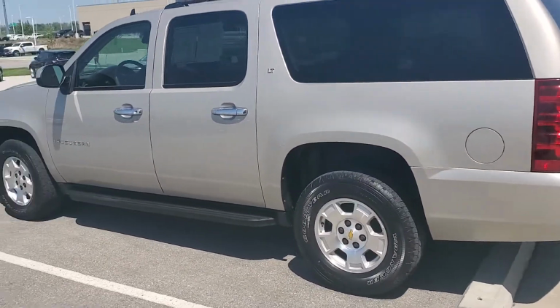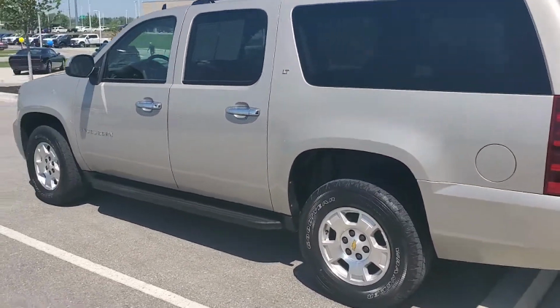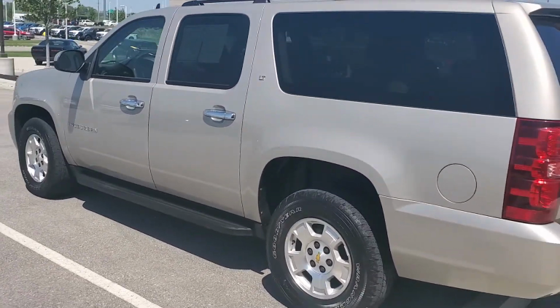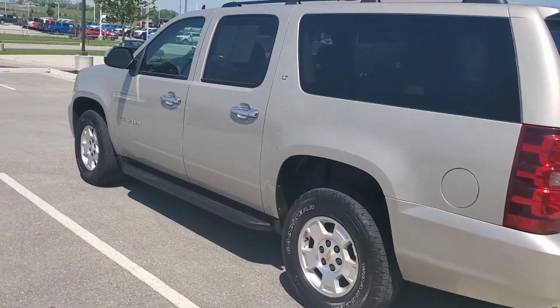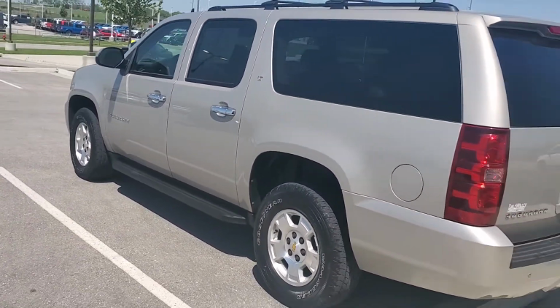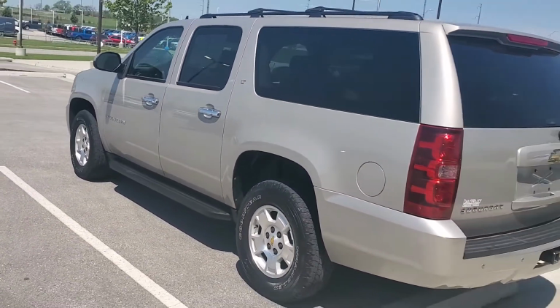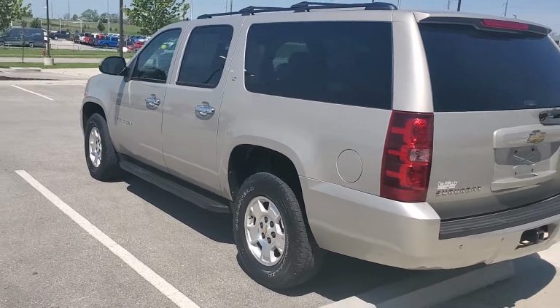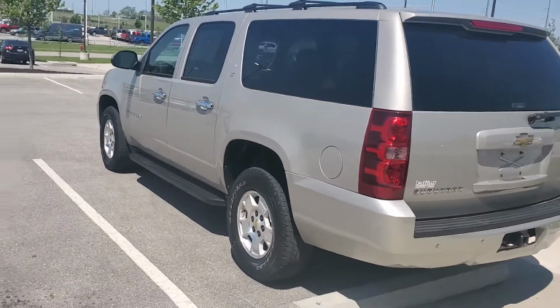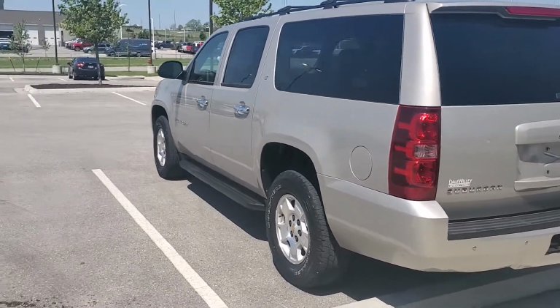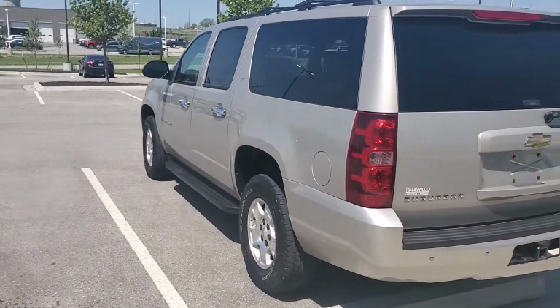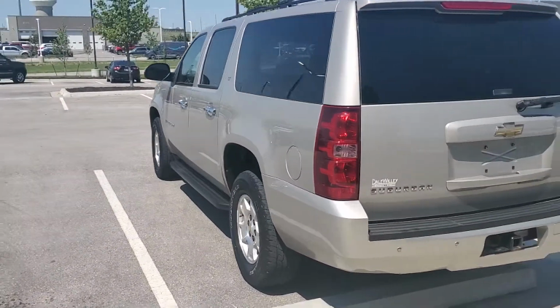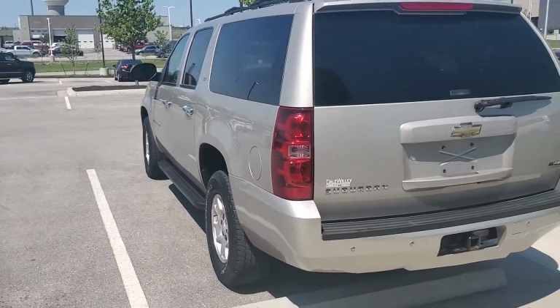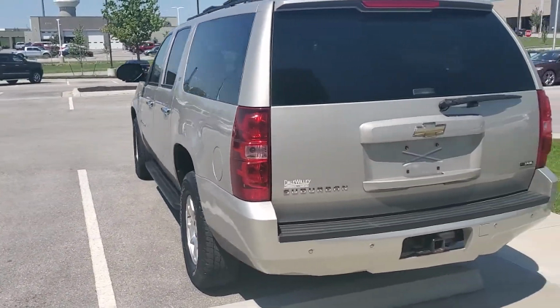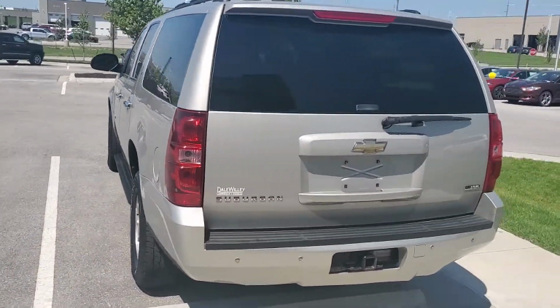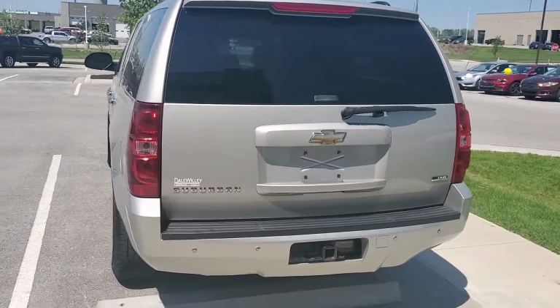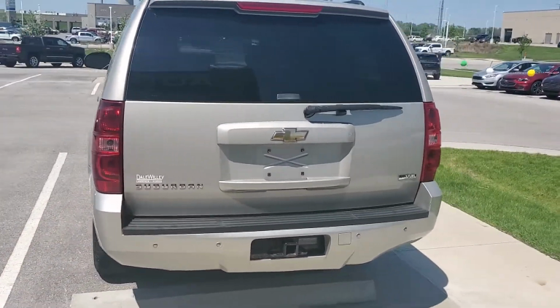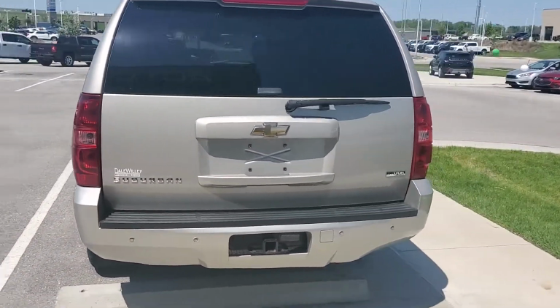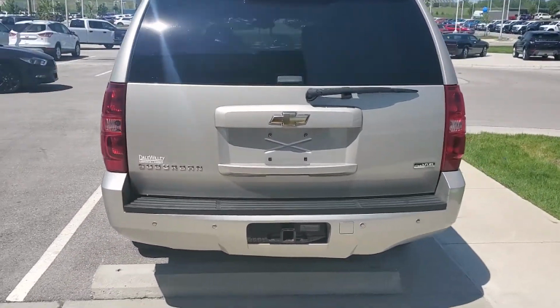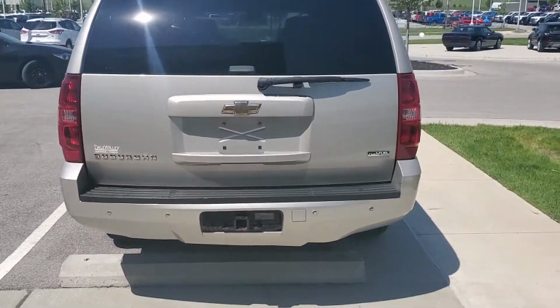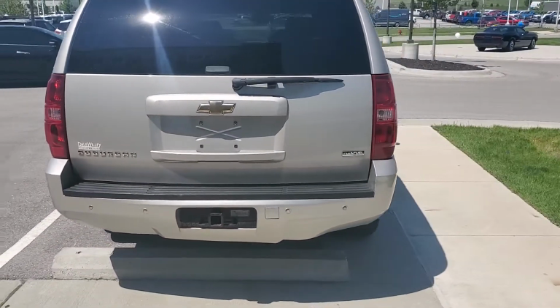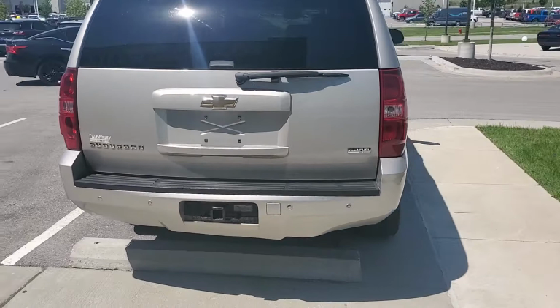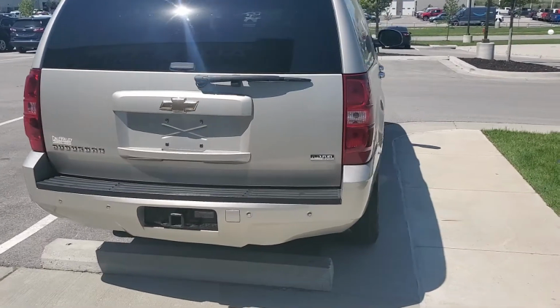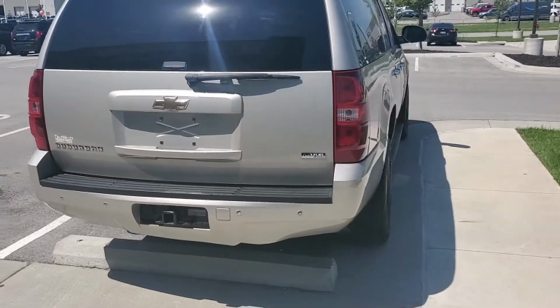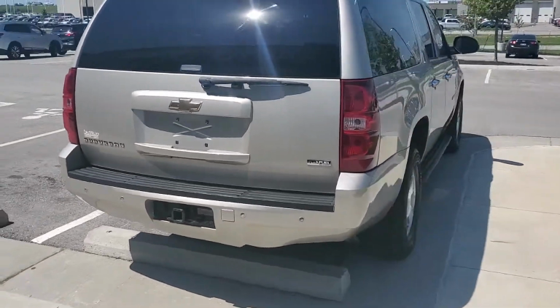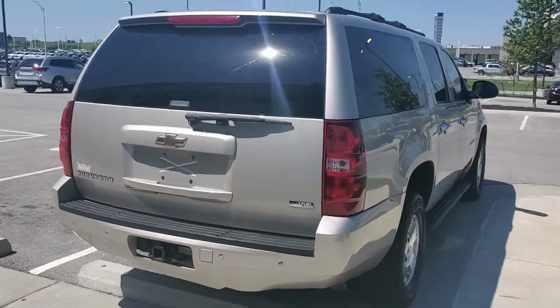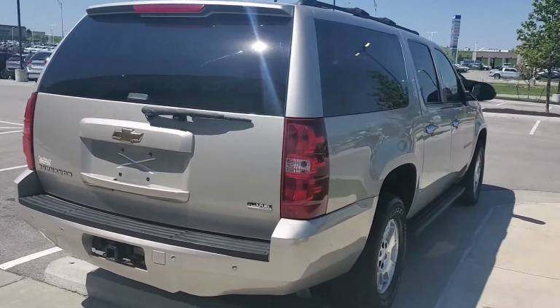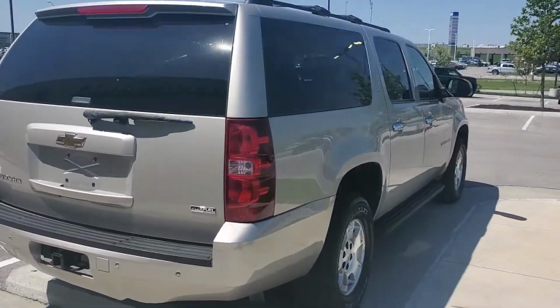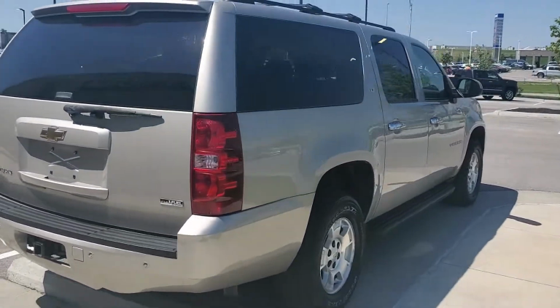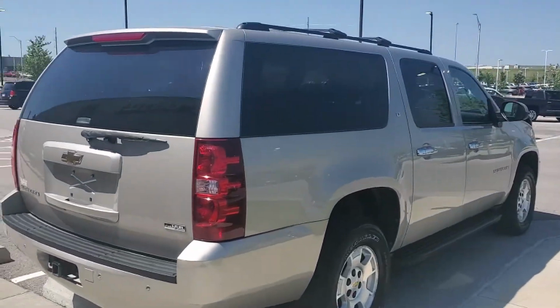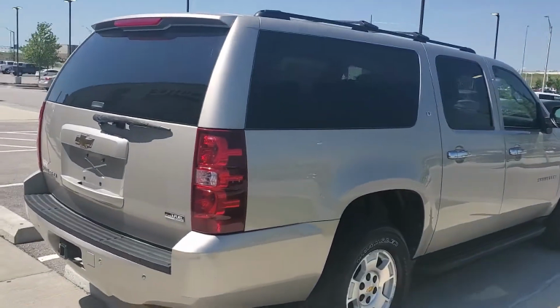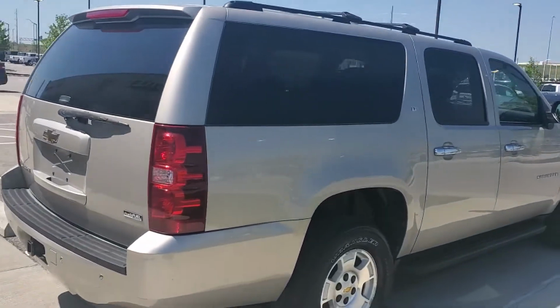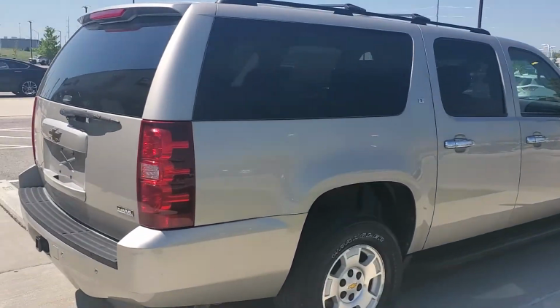As you can see, for an '09 it's in great shape. No major dents, dings, or scratches. It's been through a 123-point safety inspection, it's been detailed, and the oil and filter have been changed.